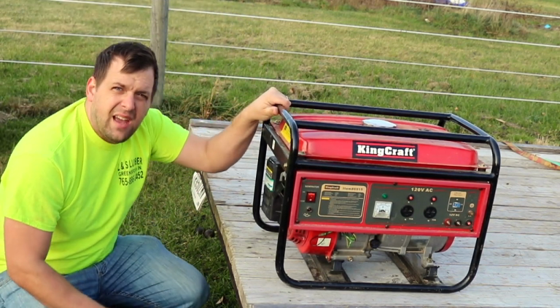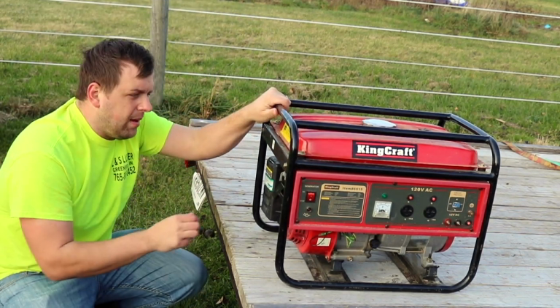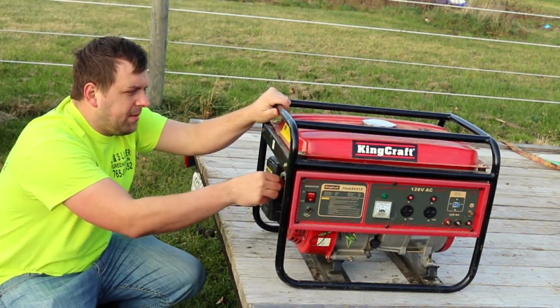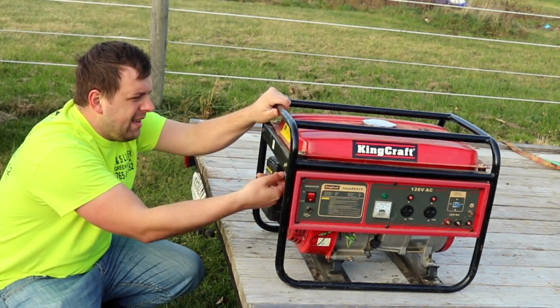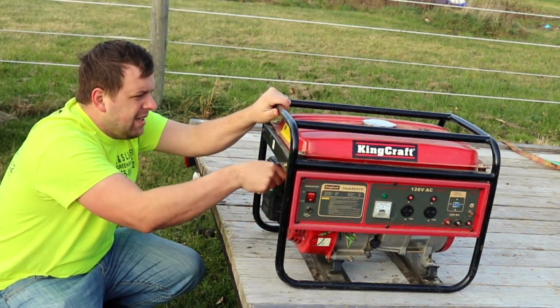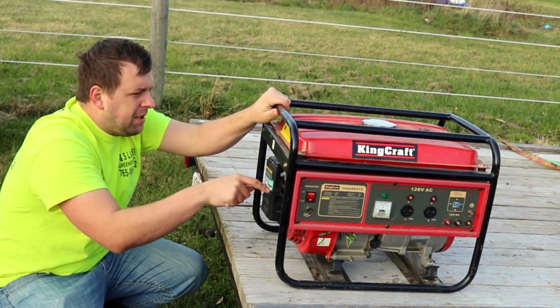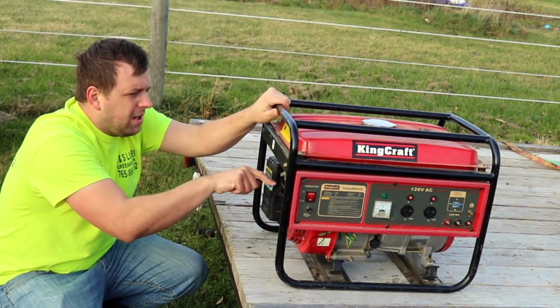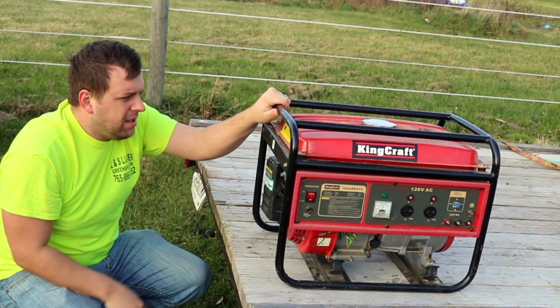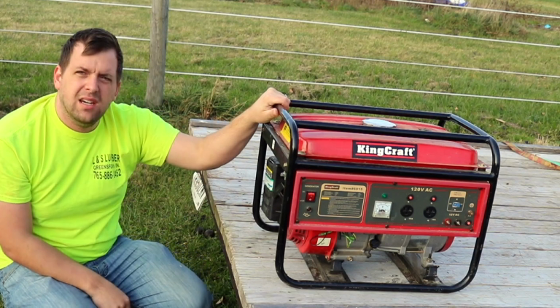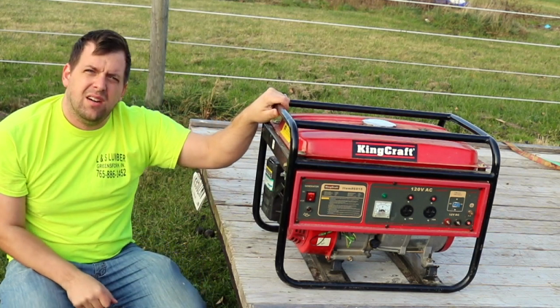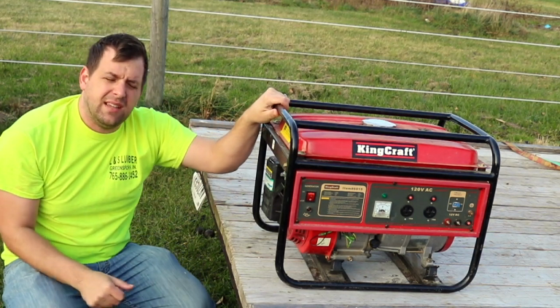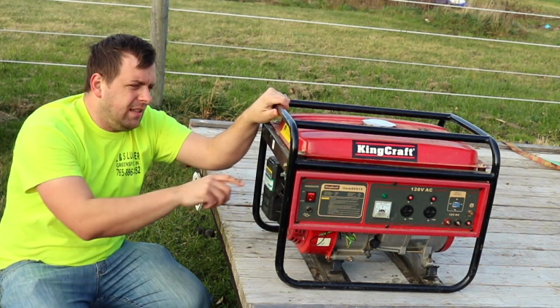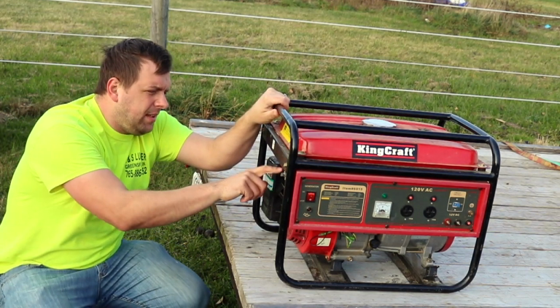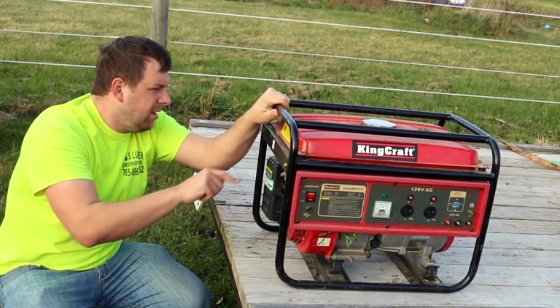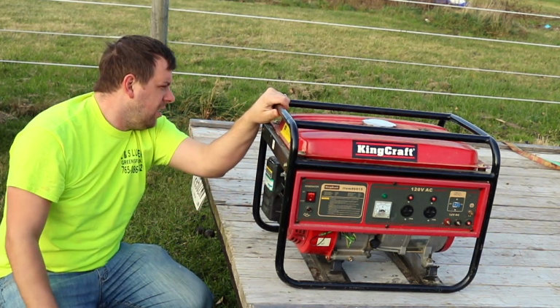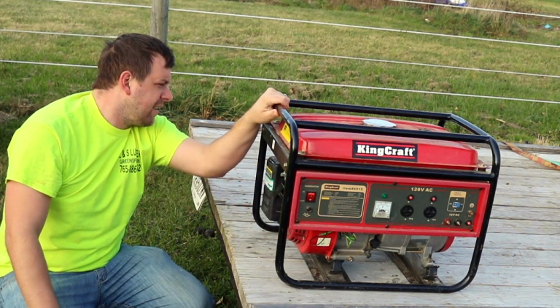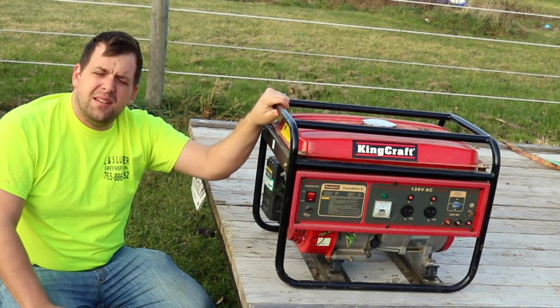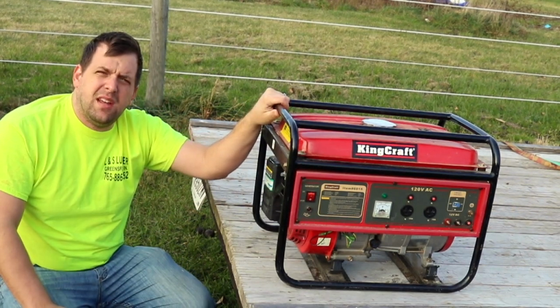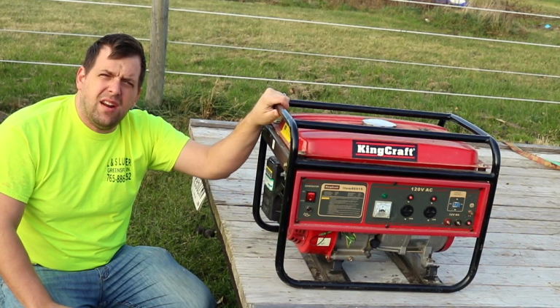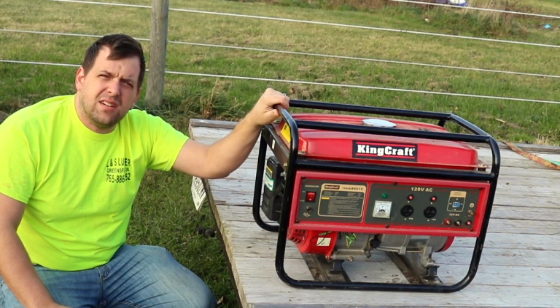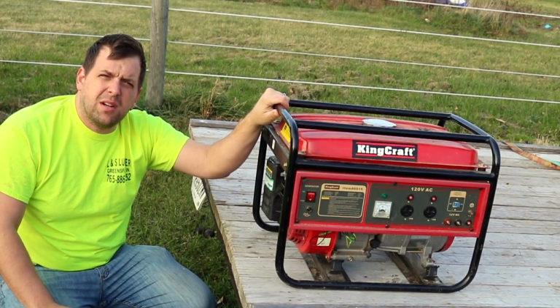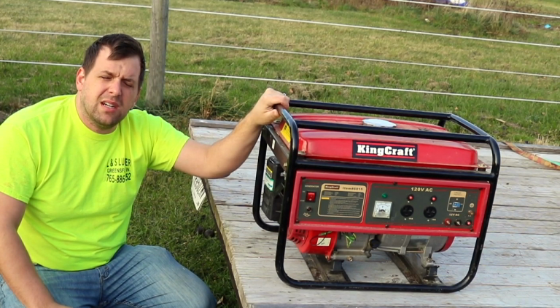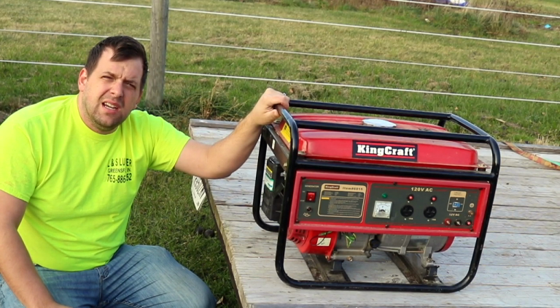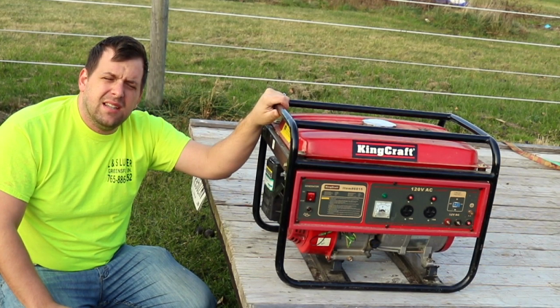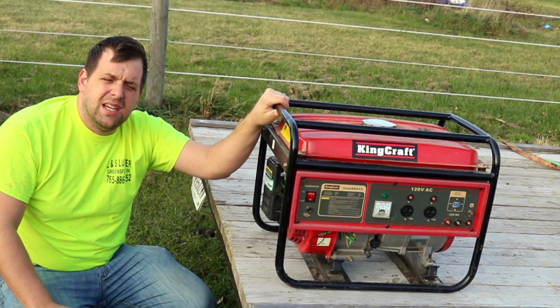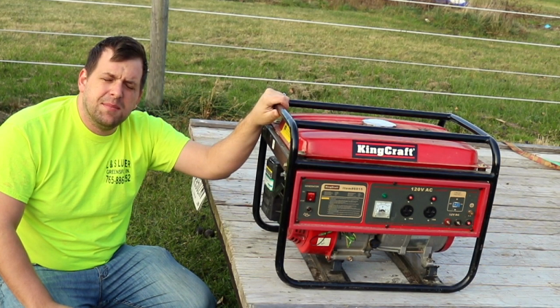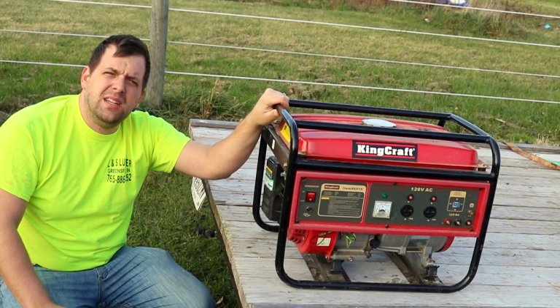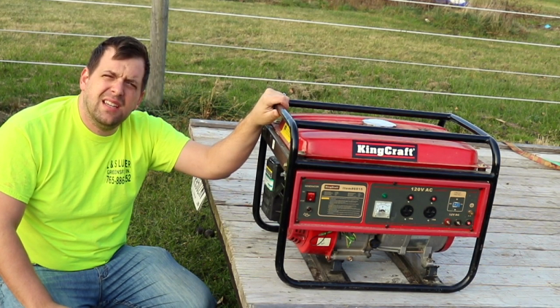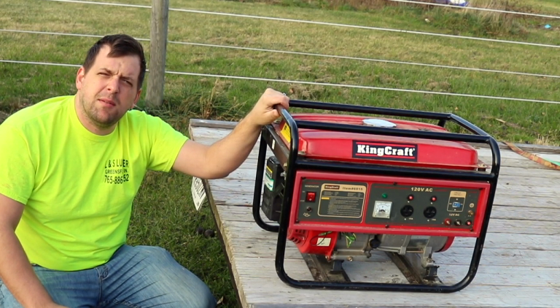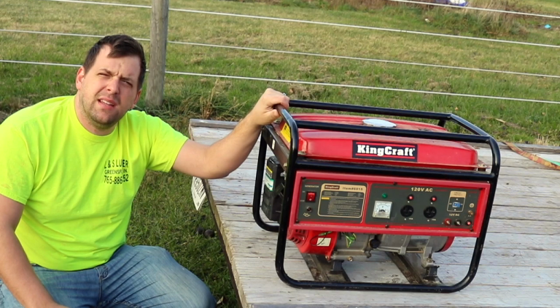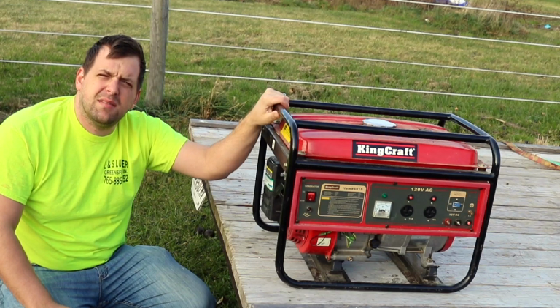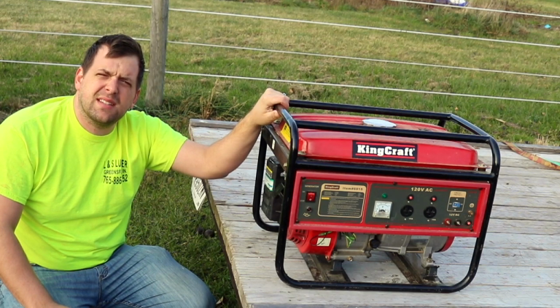When I'm done with that, I make sure to shut off the gasoline feed on the side. Make sure that your generators are in good working order, because the moment you need it is a moment too late to fix it.